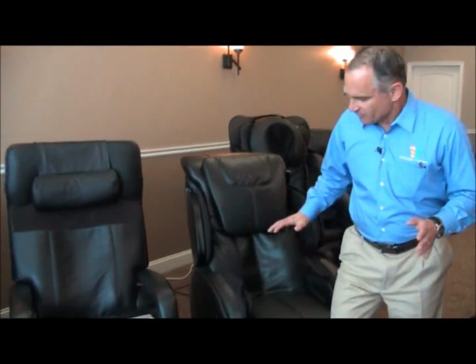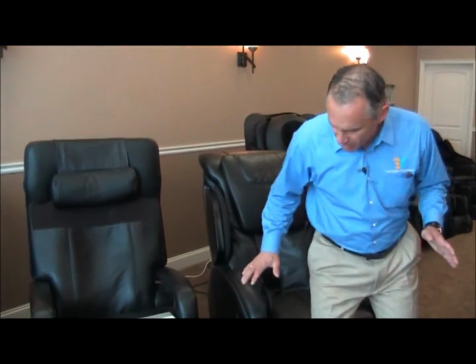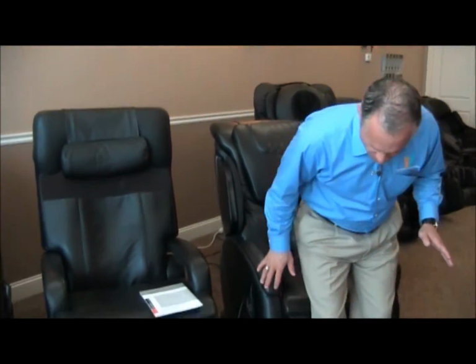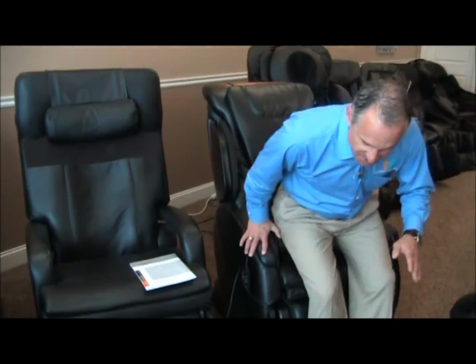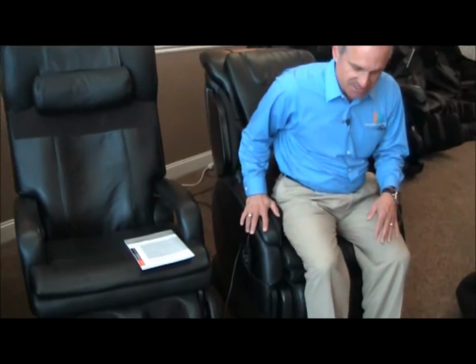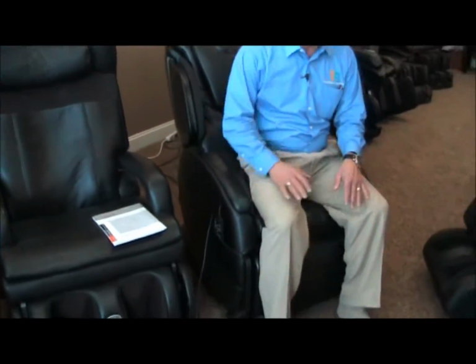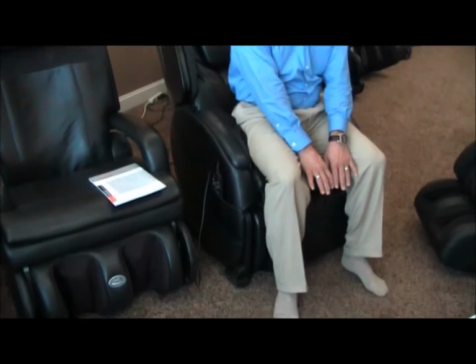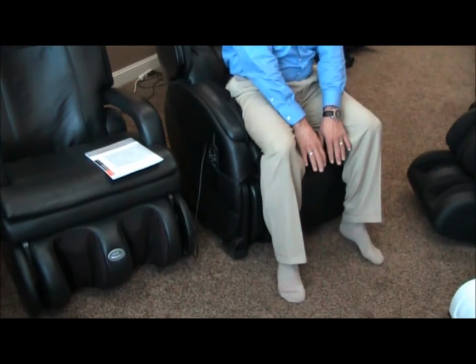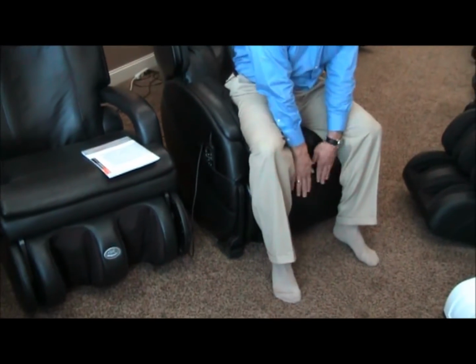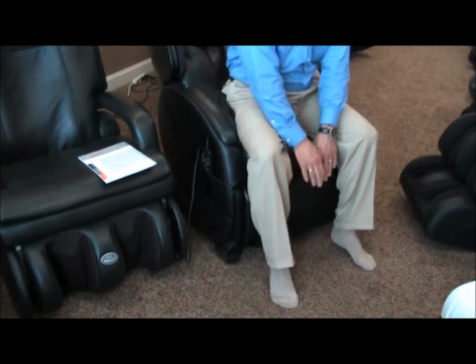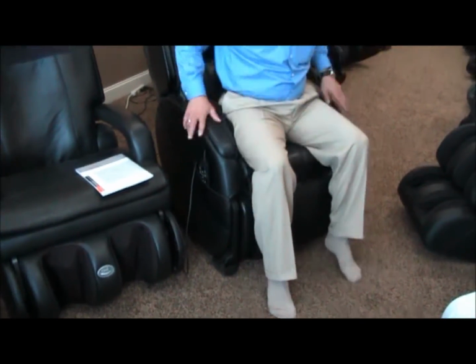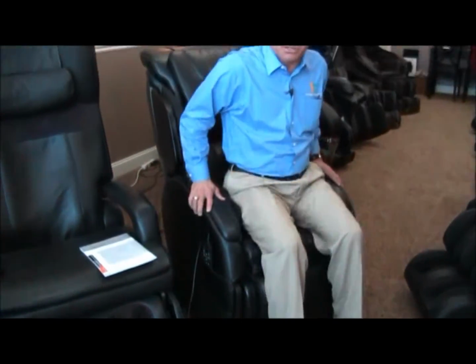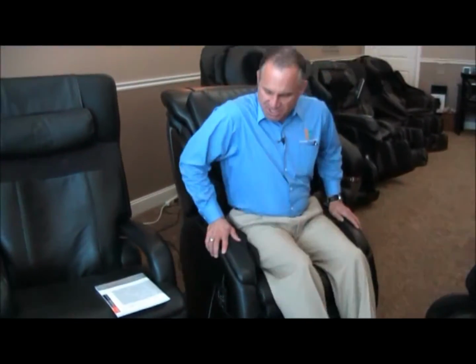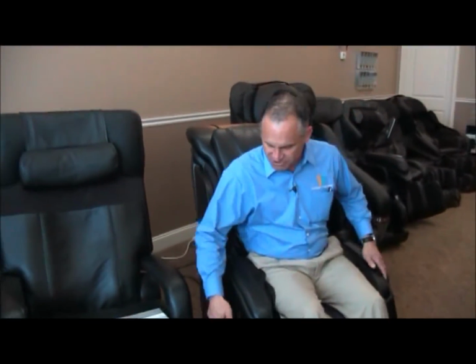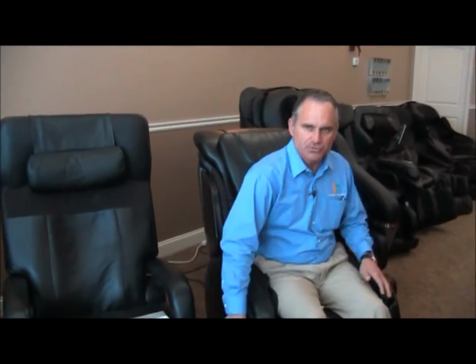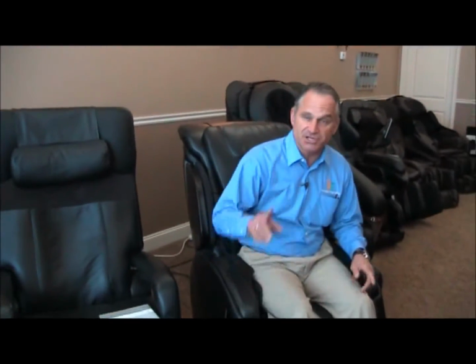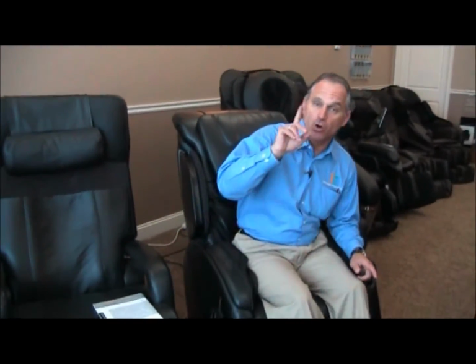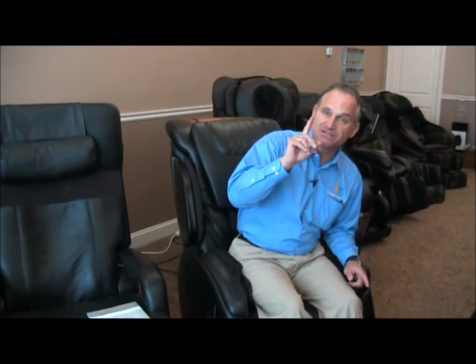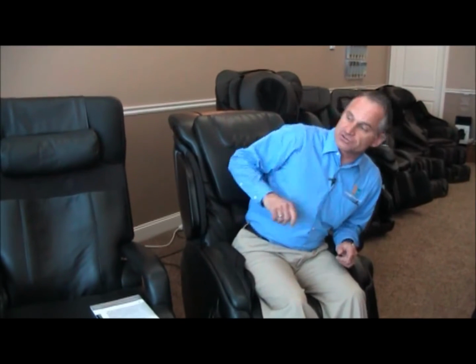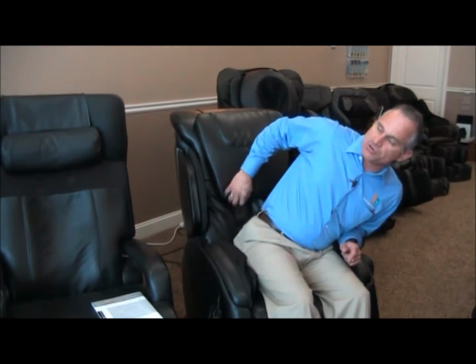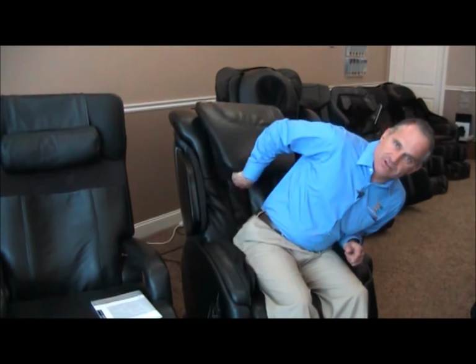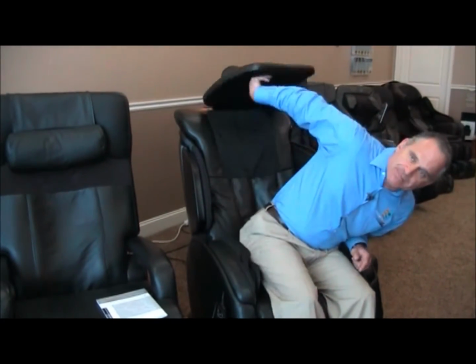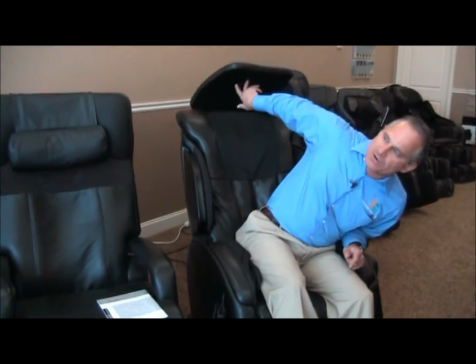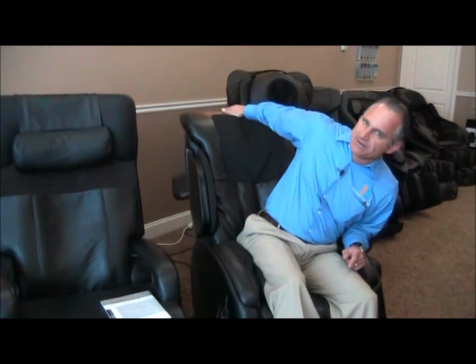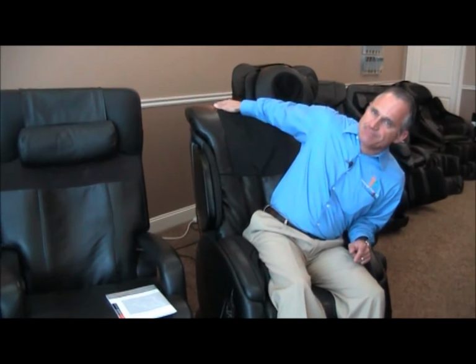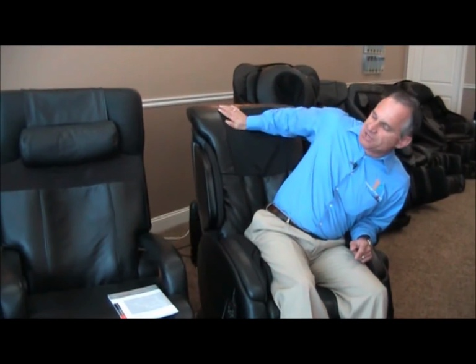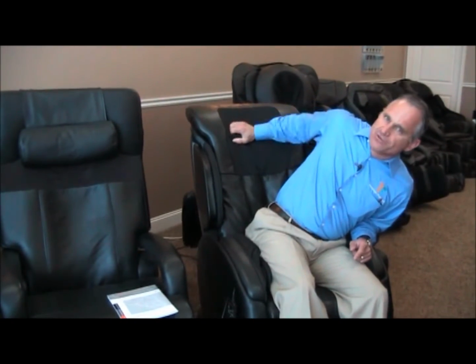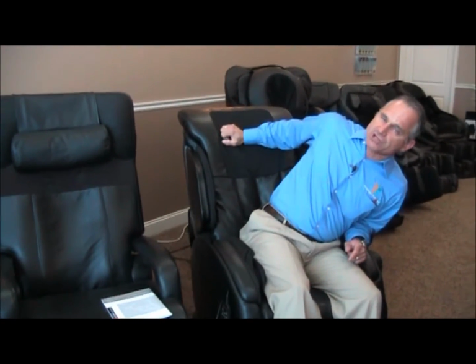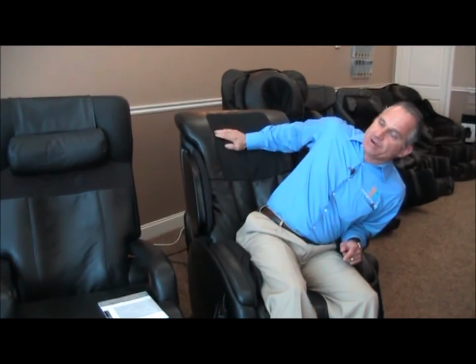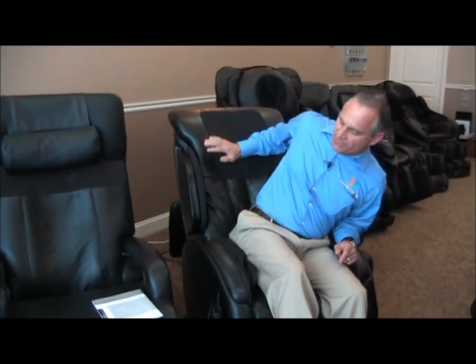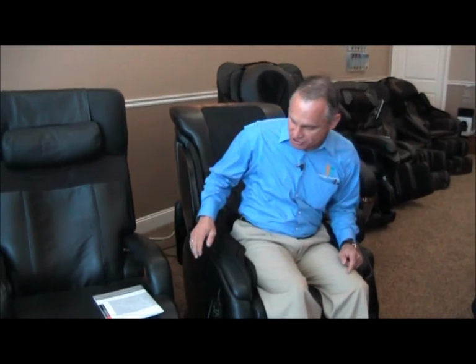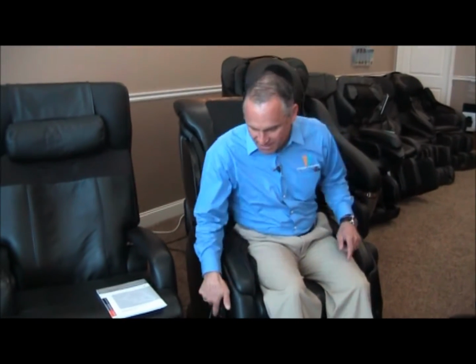First of all, you'll notice that you cannot see the foot and calf ottoman — it's retracted underneath the seat. So the first thing you want to do when you sit in the chair — actually the very first thing I want to do is lift this head pillow up and out of the way, because I want to feel the rollers on my neck. I want to get a good massage on my neck.